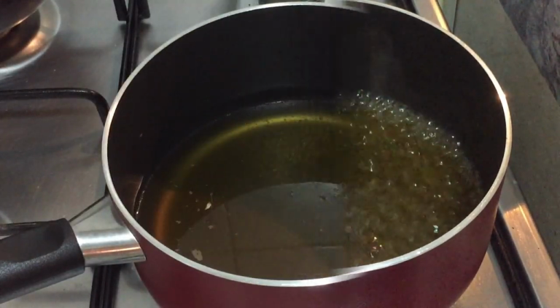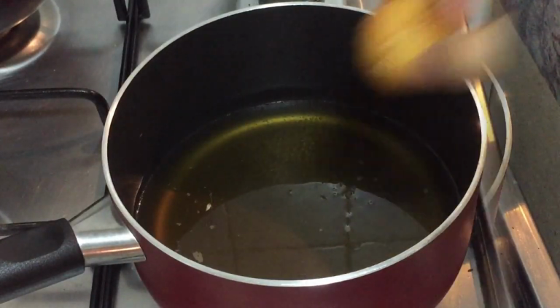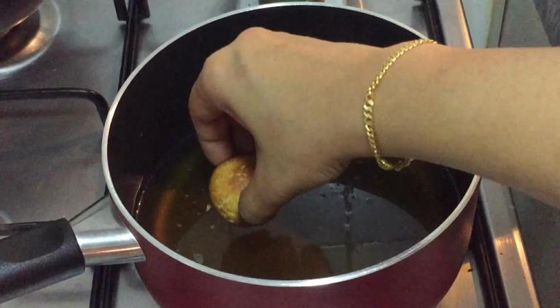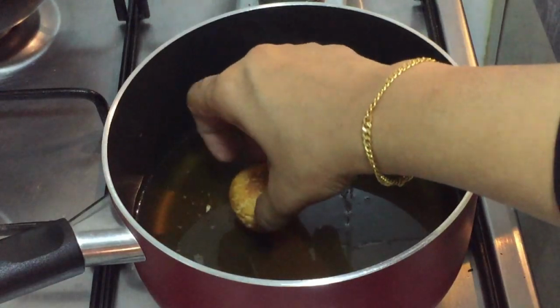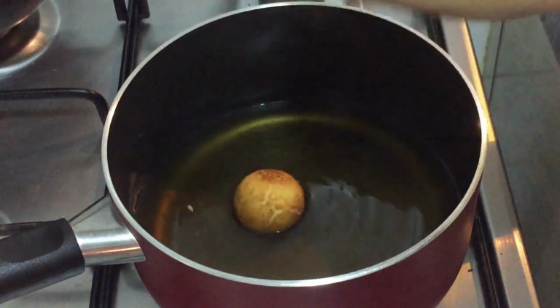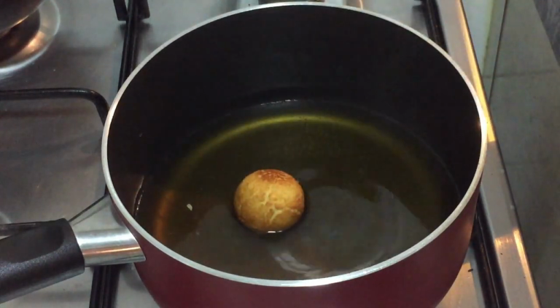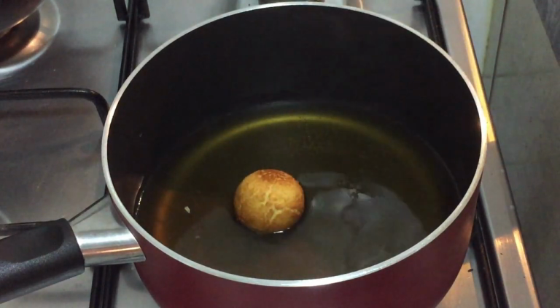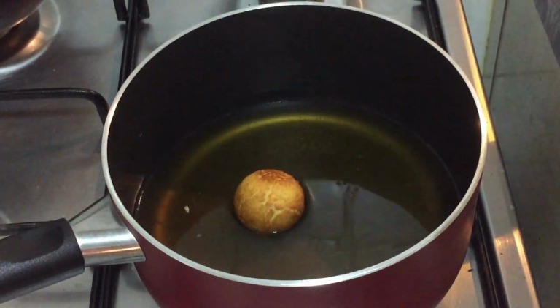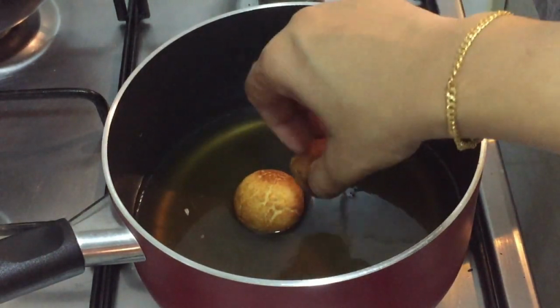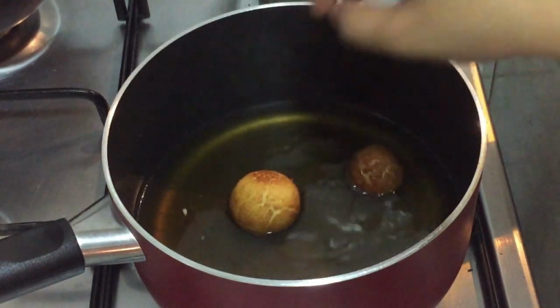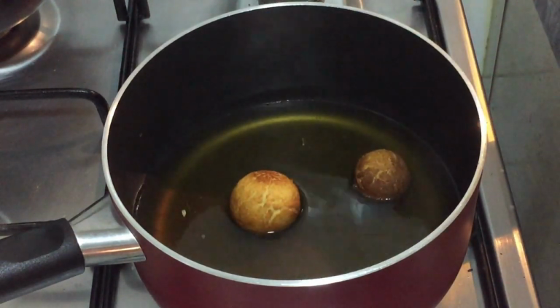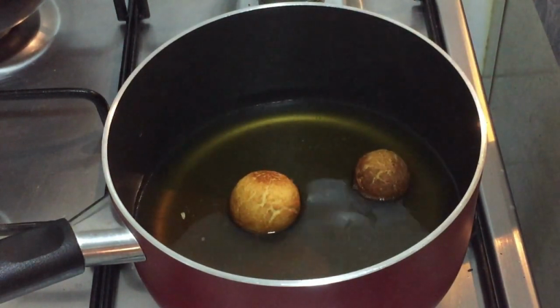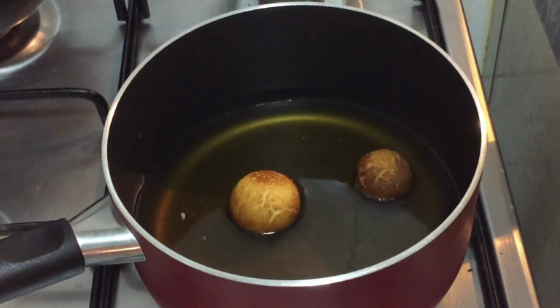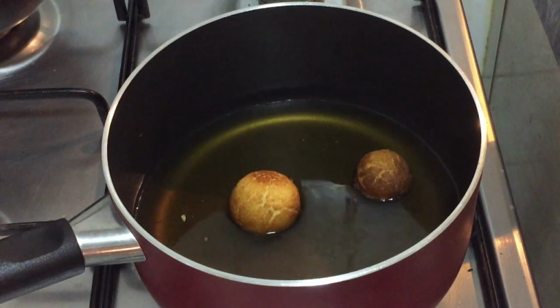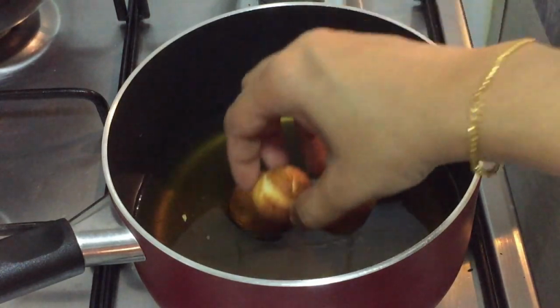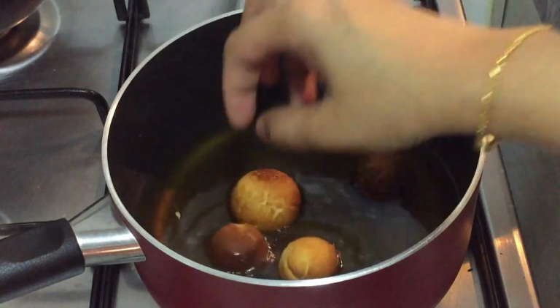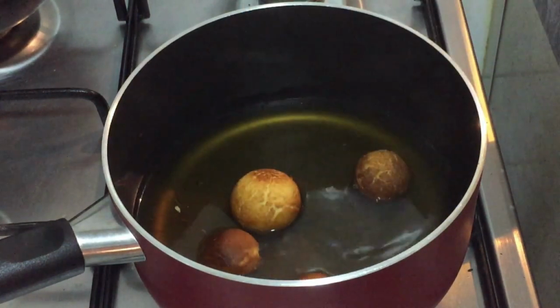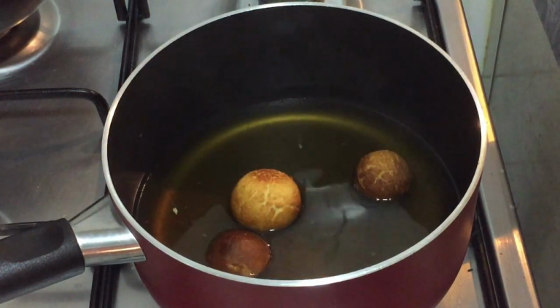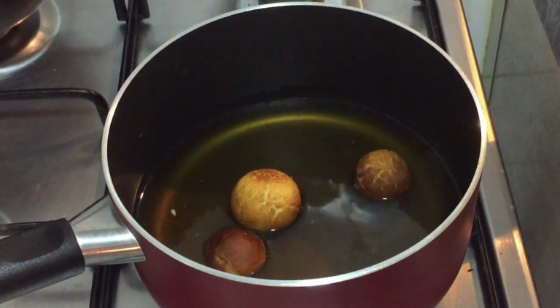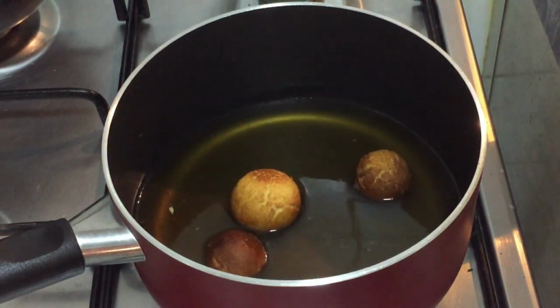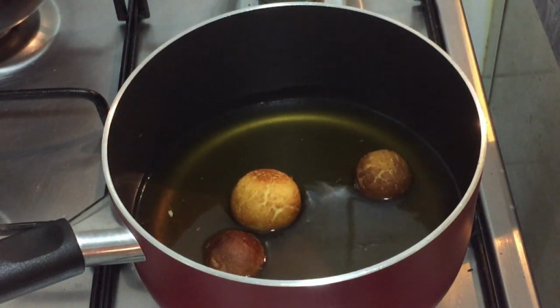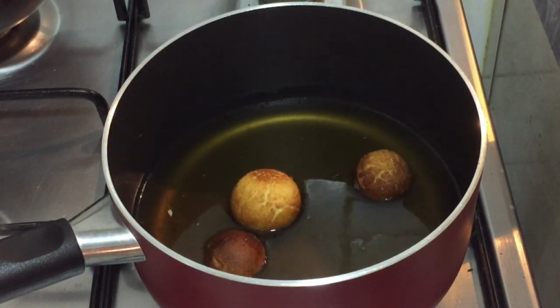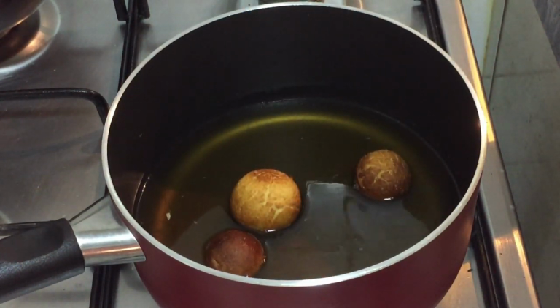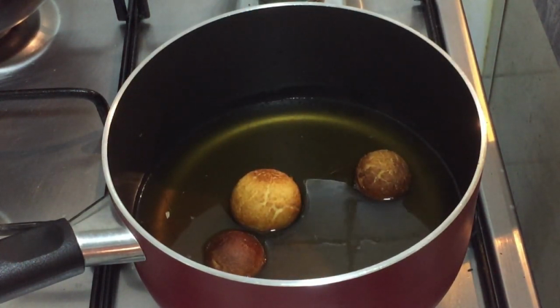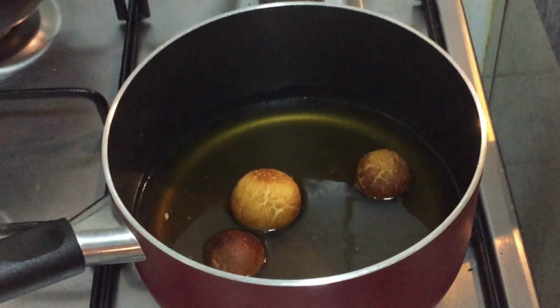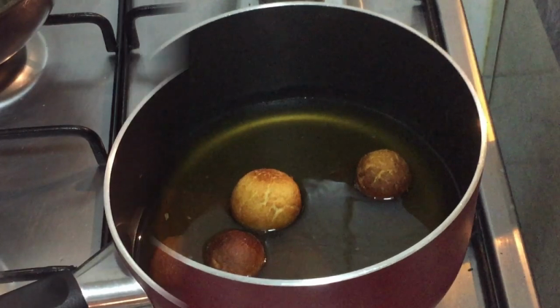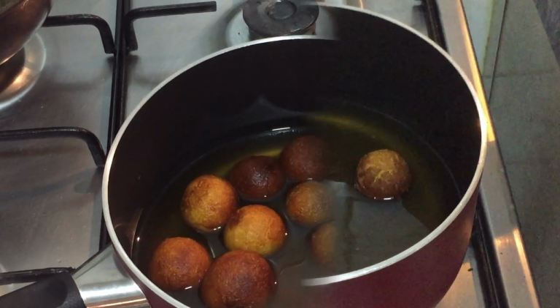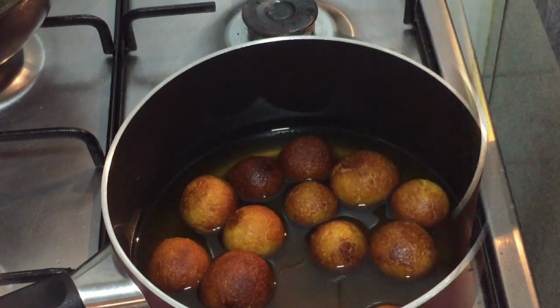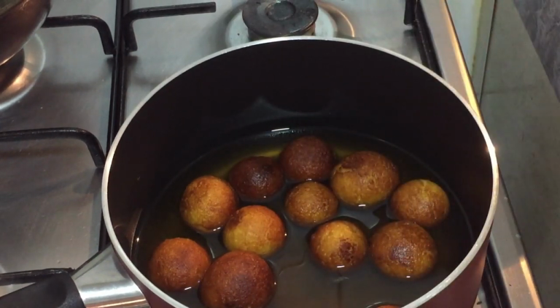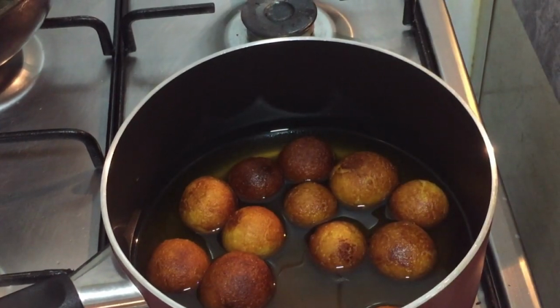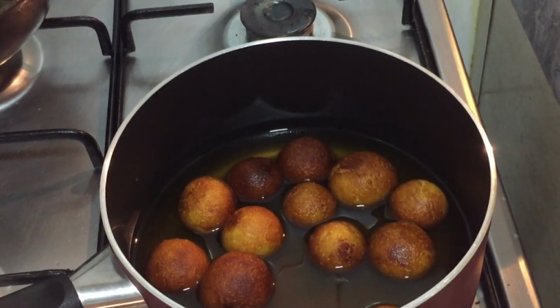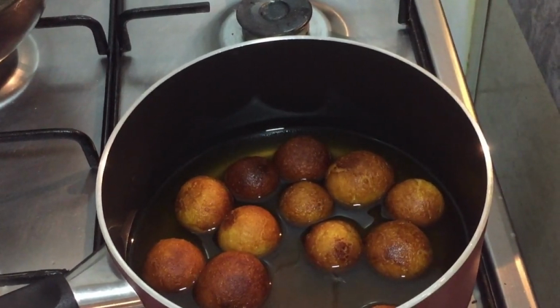Now I'm going to drop all the balls into the syrup. Close the lid and soak for at least 2 hours.